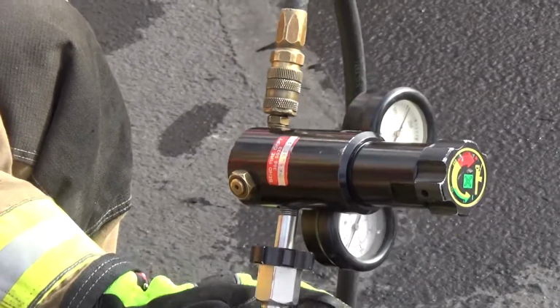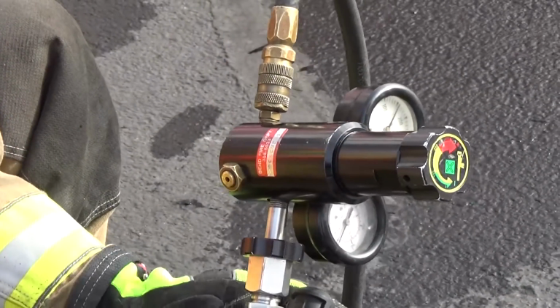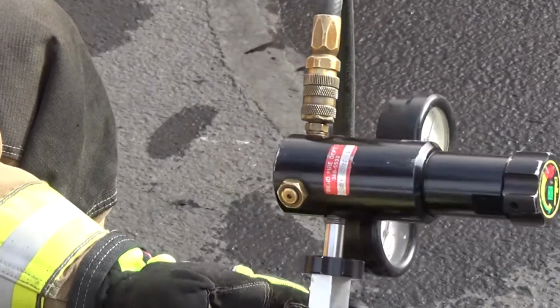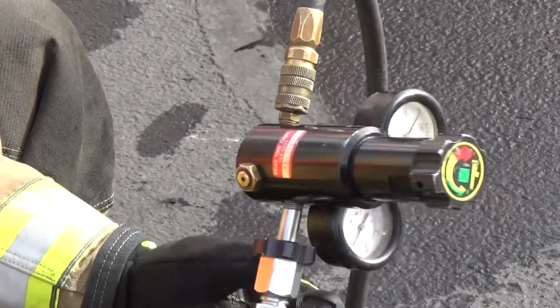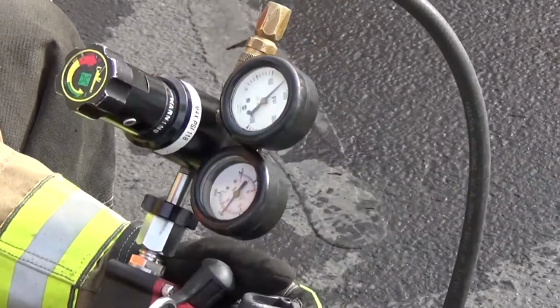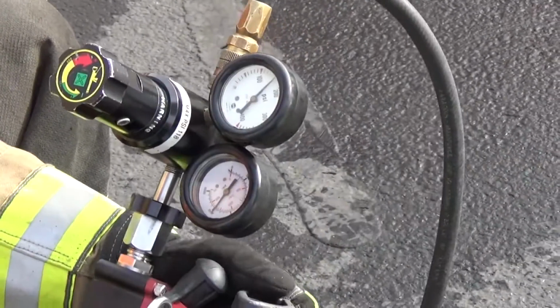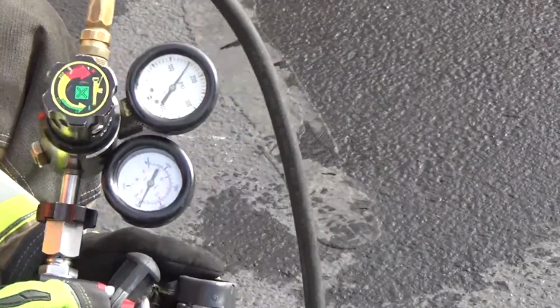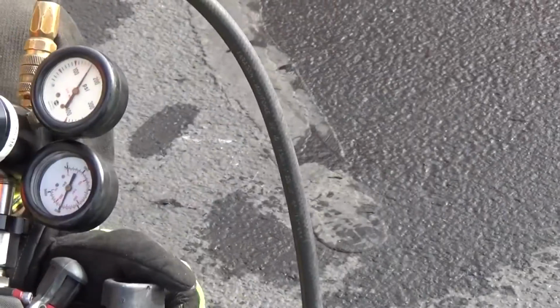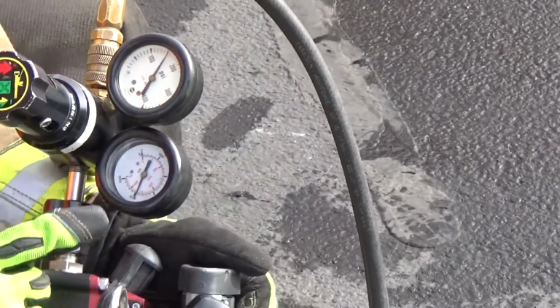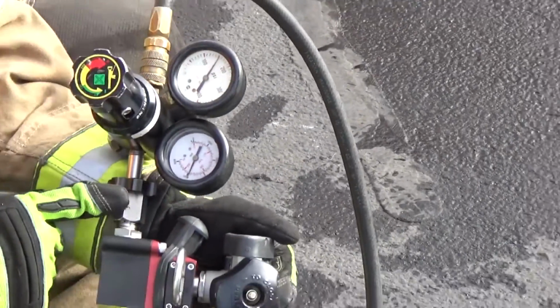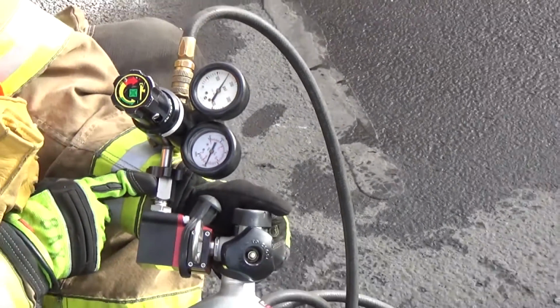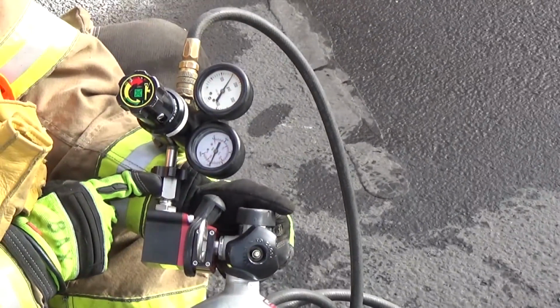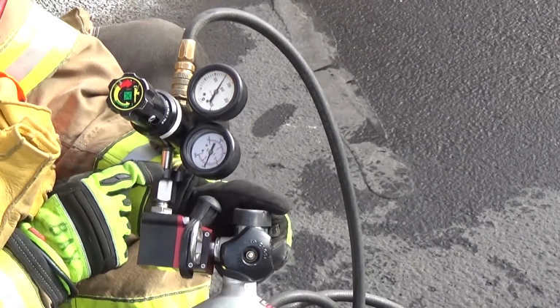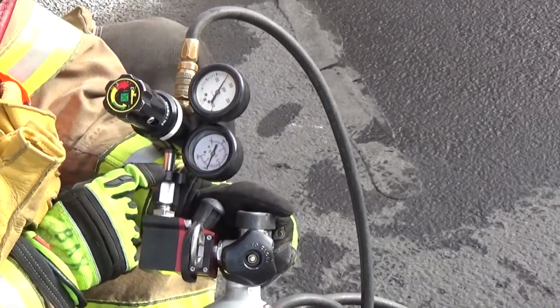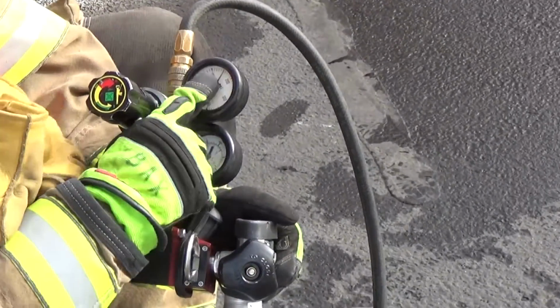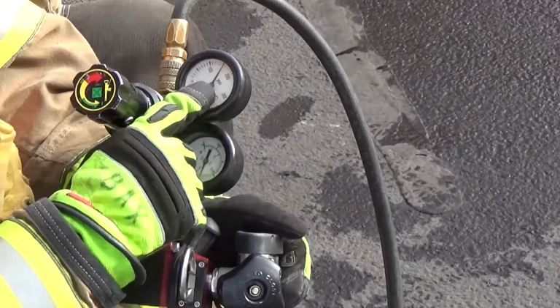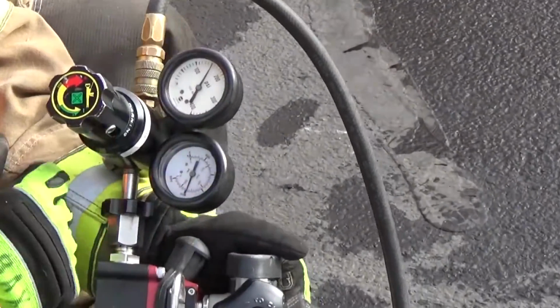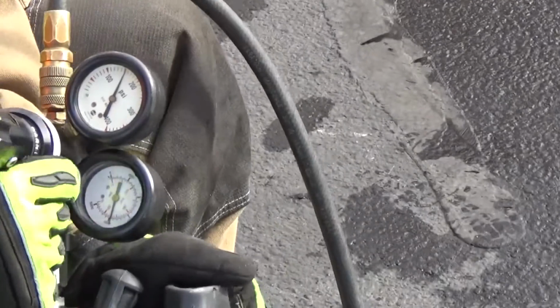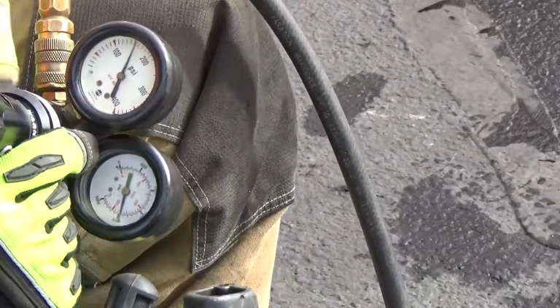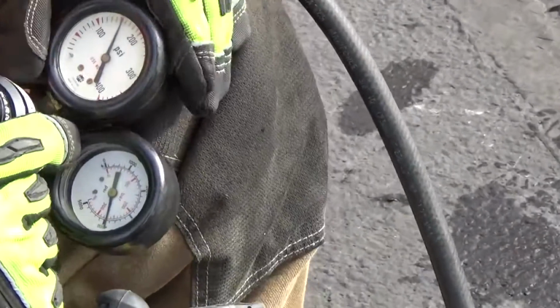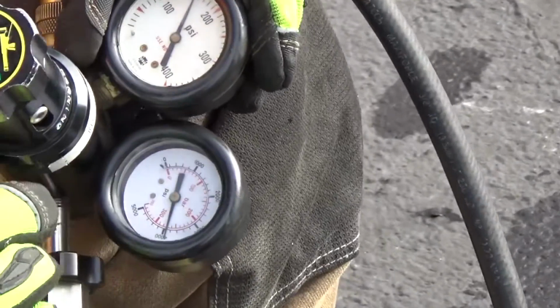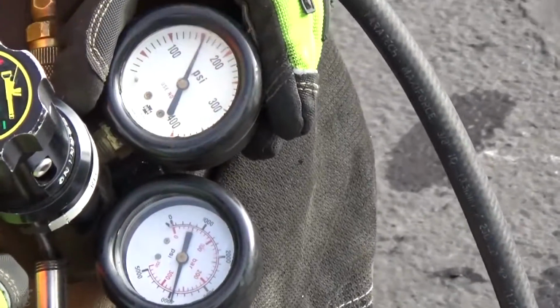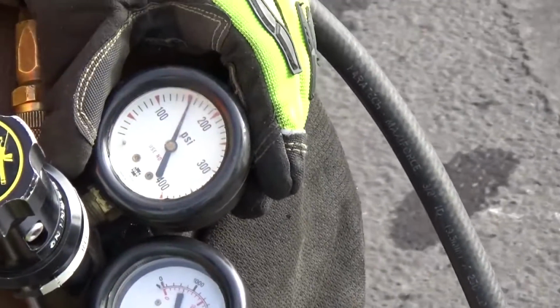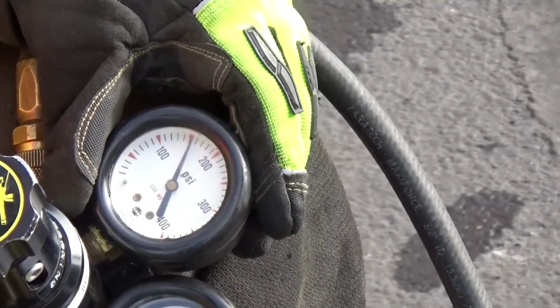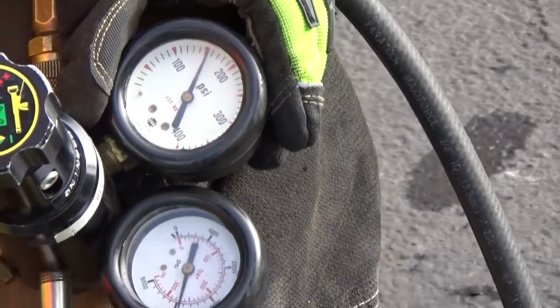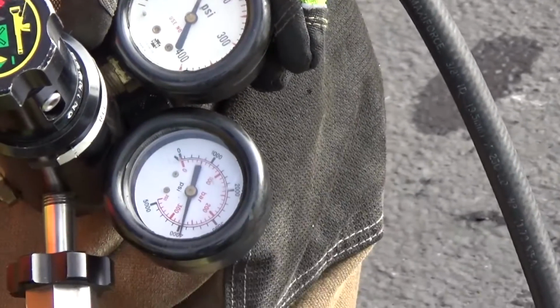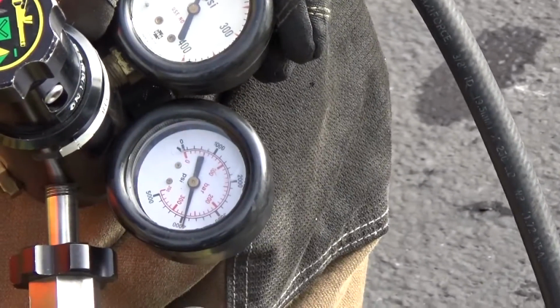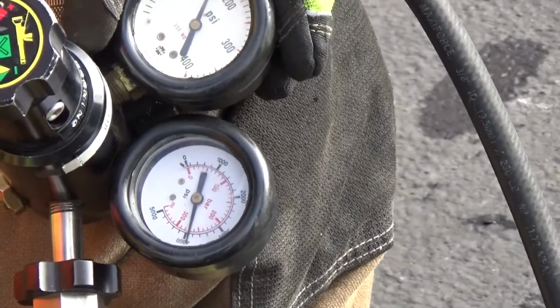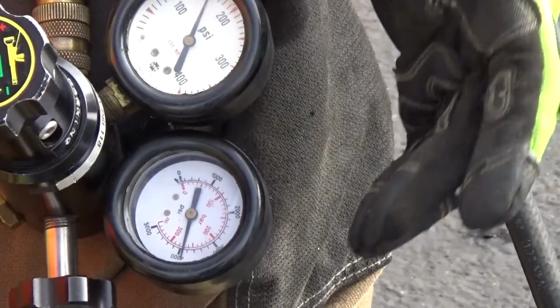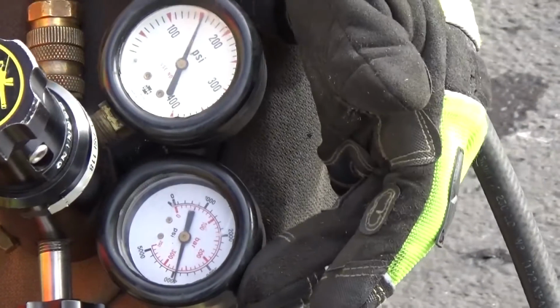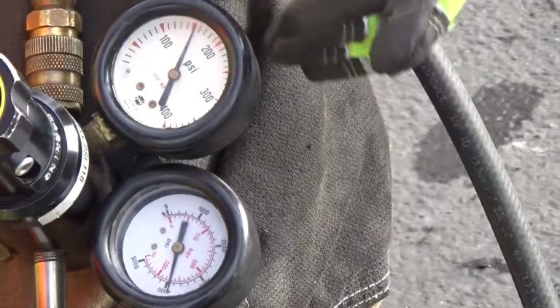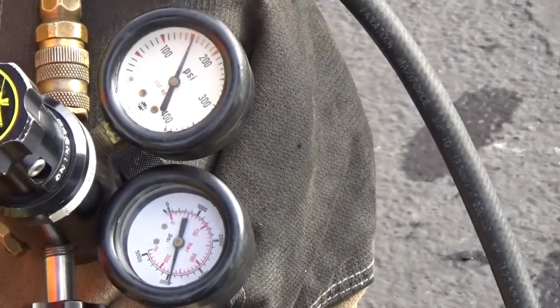The regulator attaches to the manifold — note it's screwed down tight. The max operating pressure is 118 PSI, easily labeled on the regulator. The regulator has two gauges: one for high pressure and one for low pressure — one shows your bottle pressure and one shows your operating pressure.